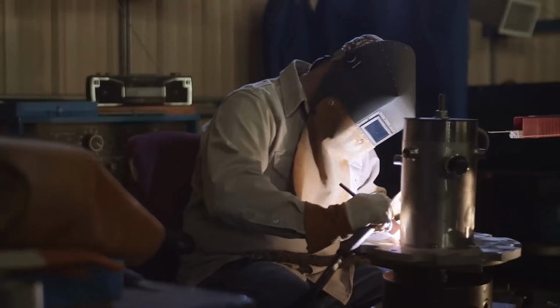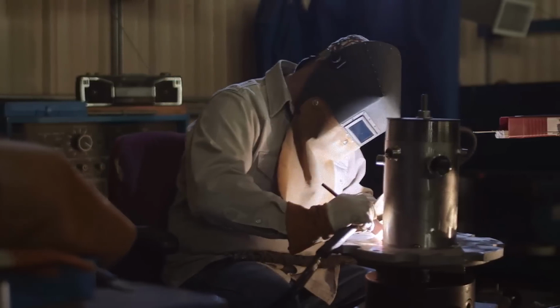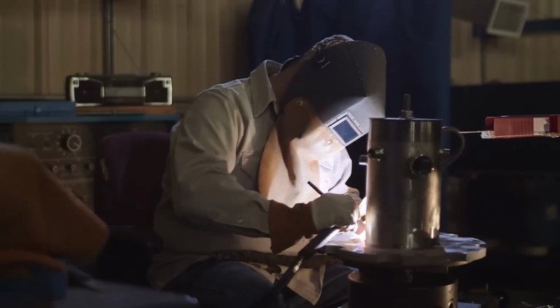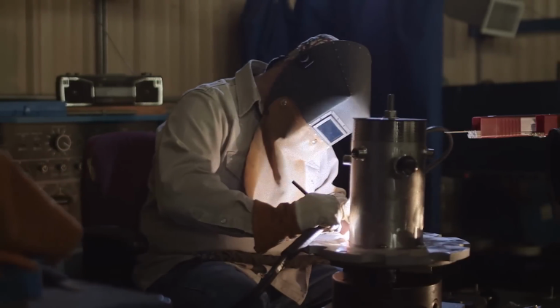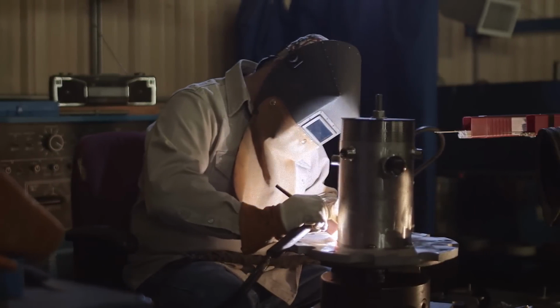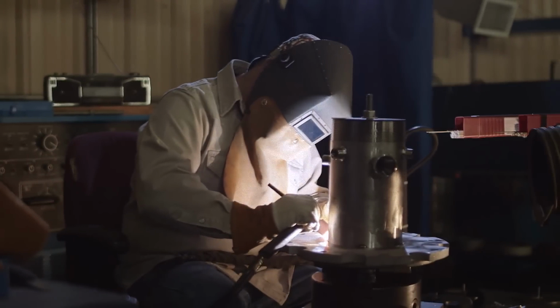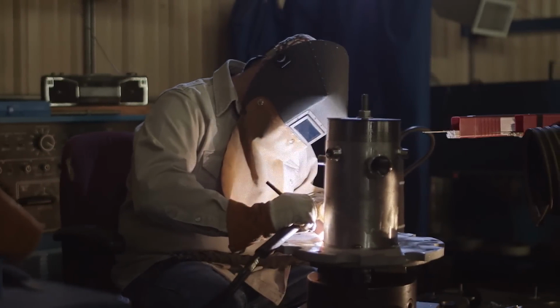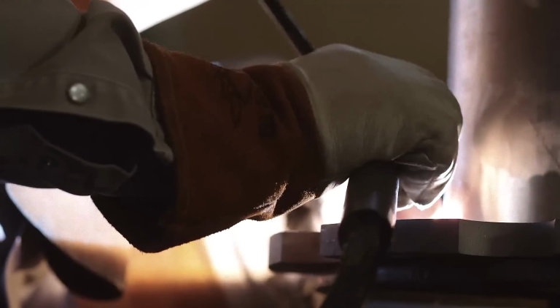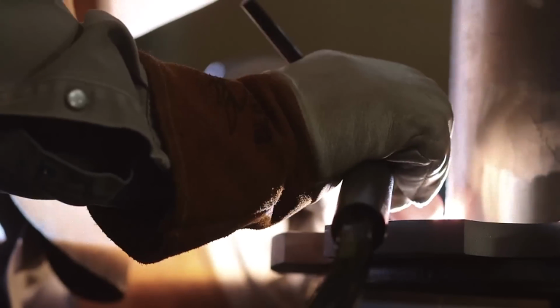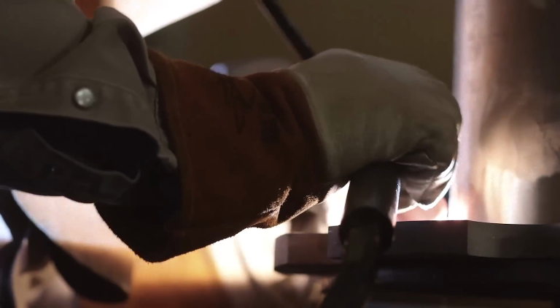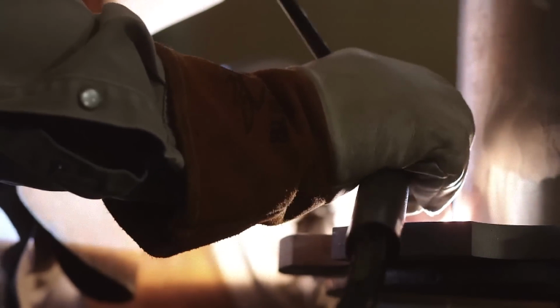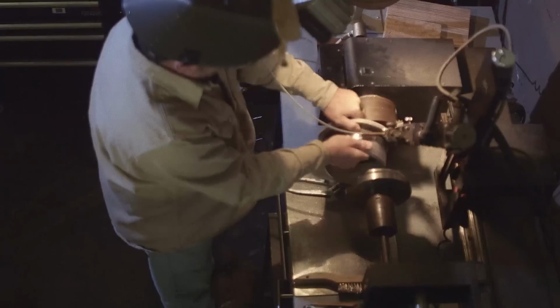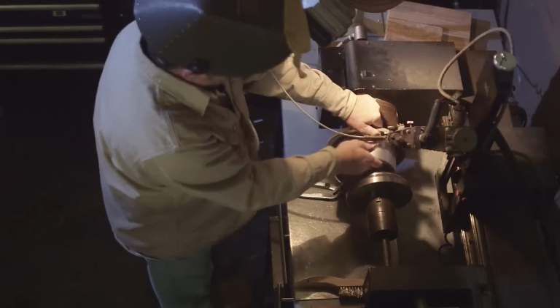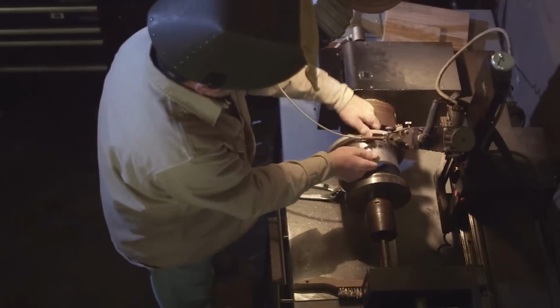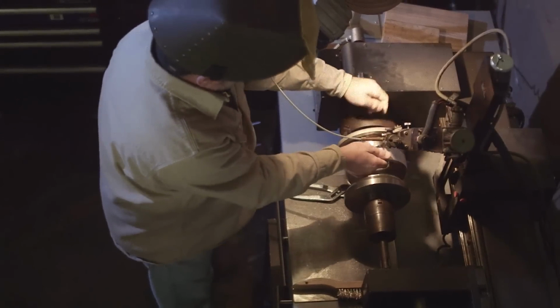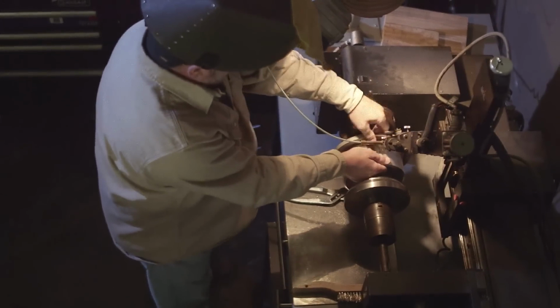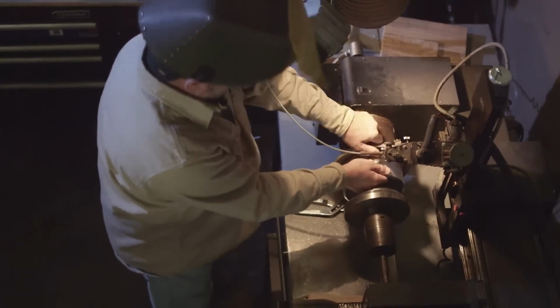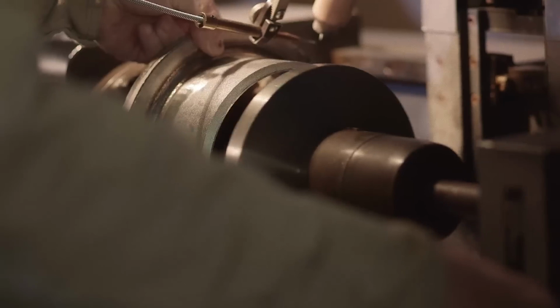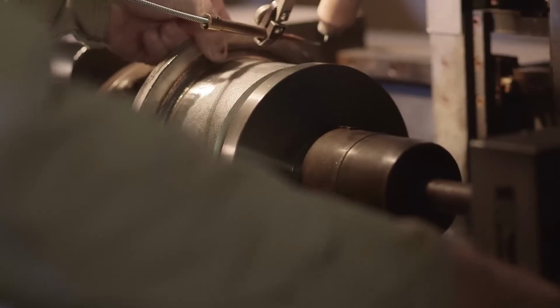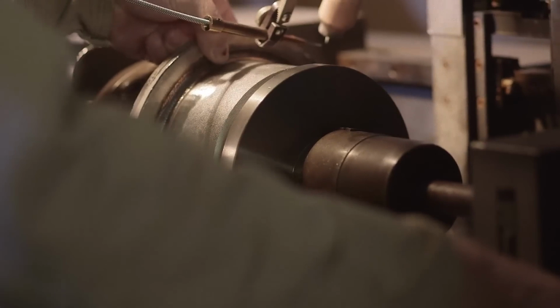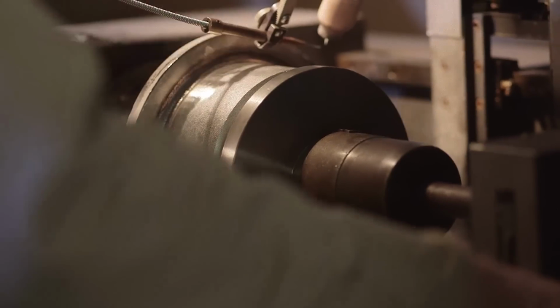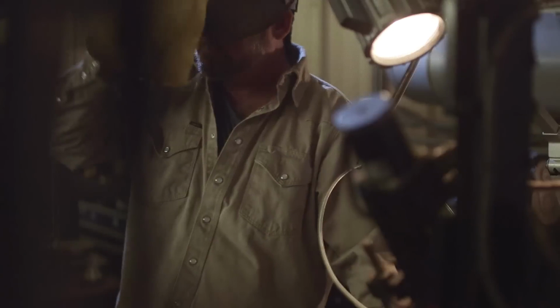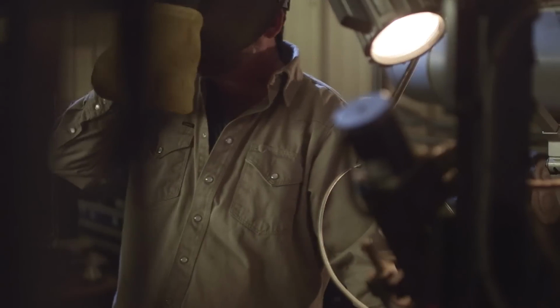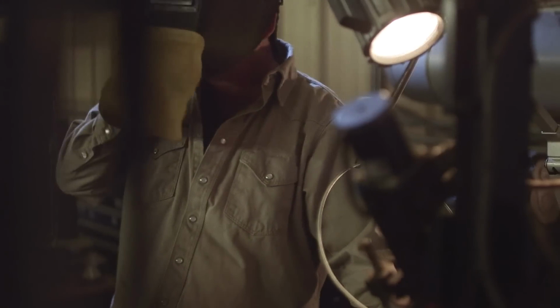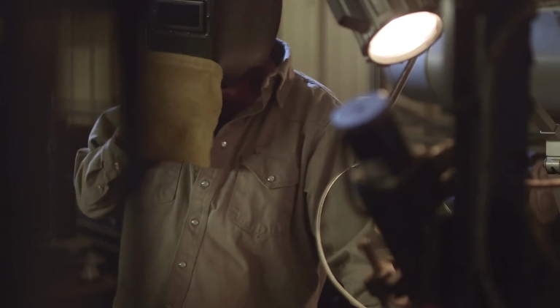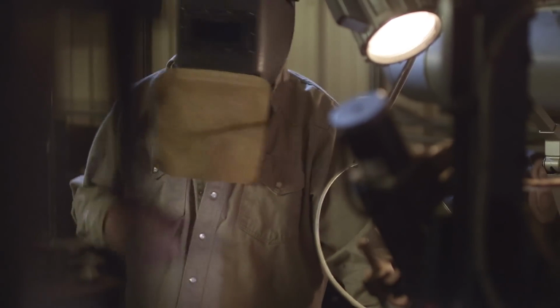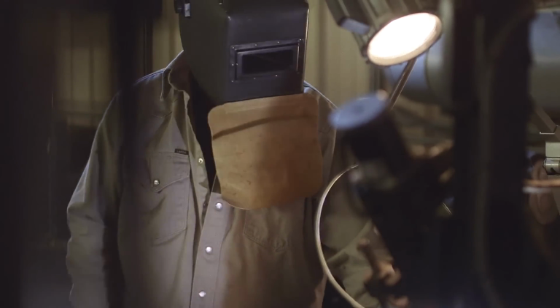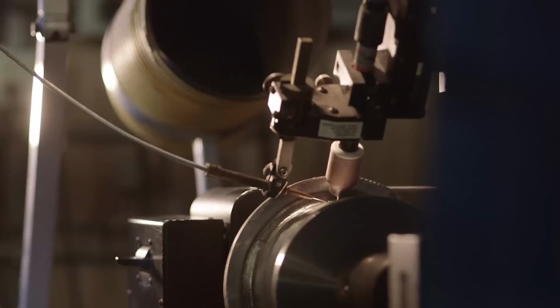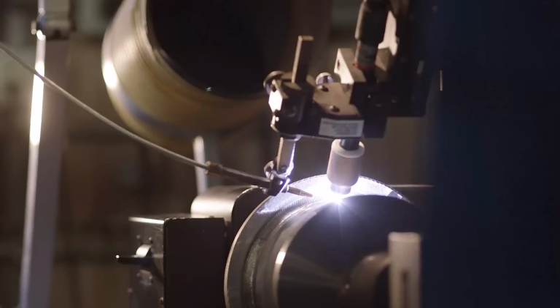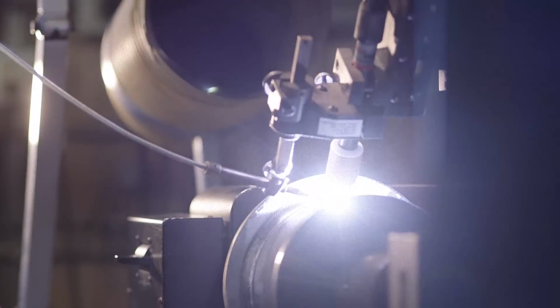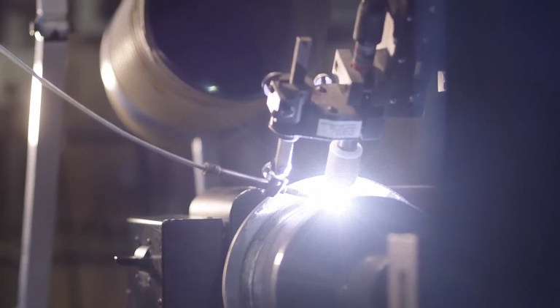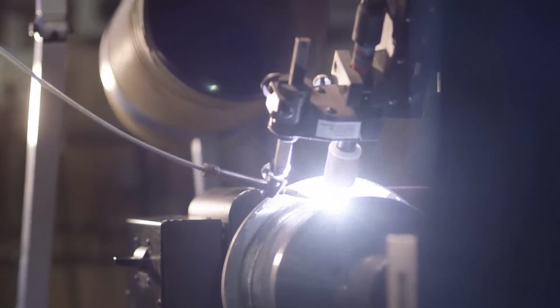Our in-house welders, along with our automated computer-controlled welding center, provide manufactured fittings as well as custom high-precision welded components and sub-assemblies per your requirements.